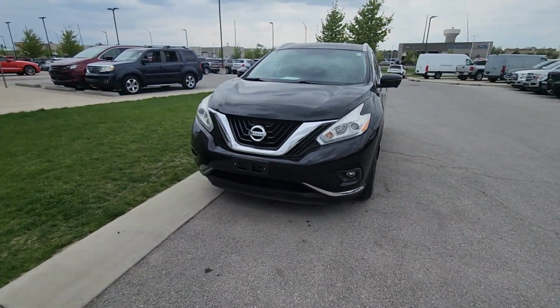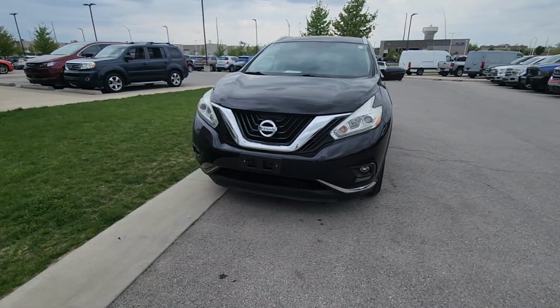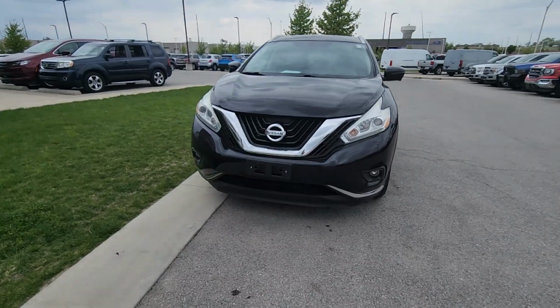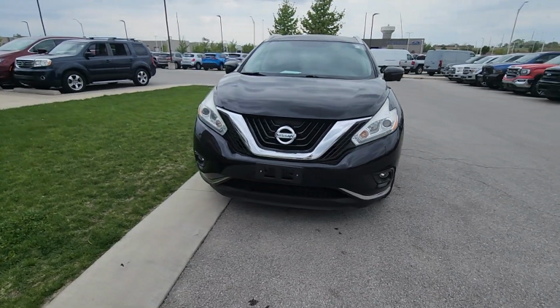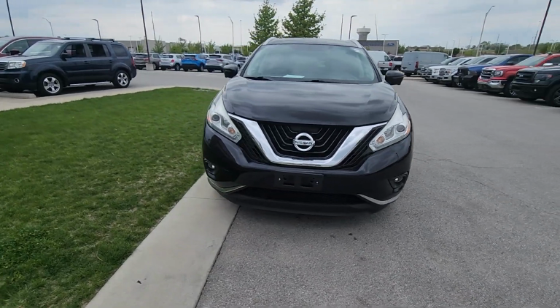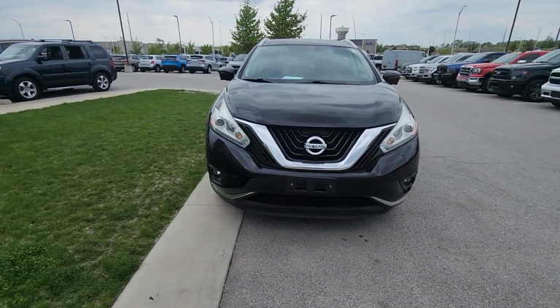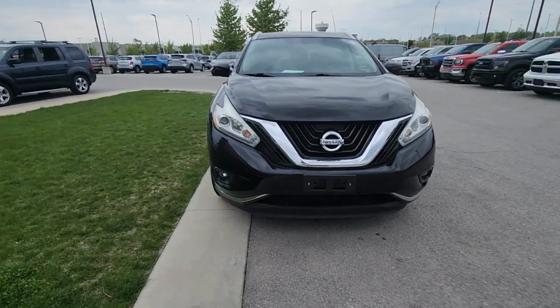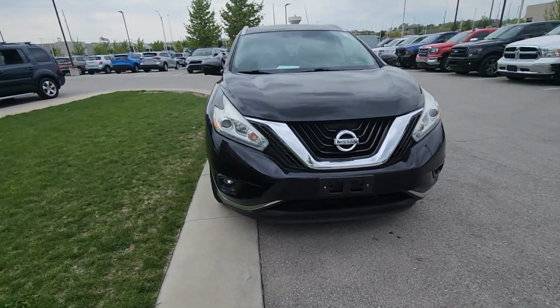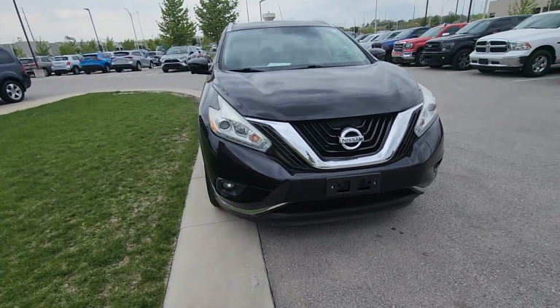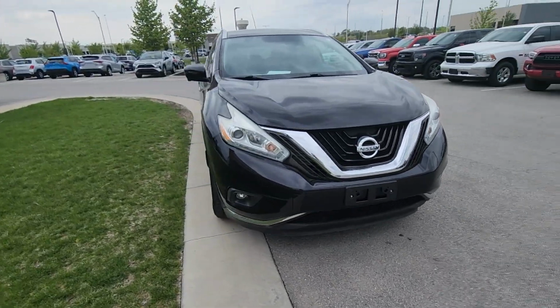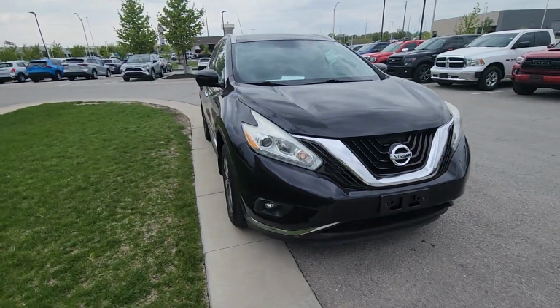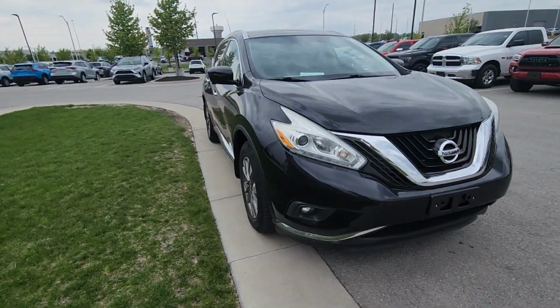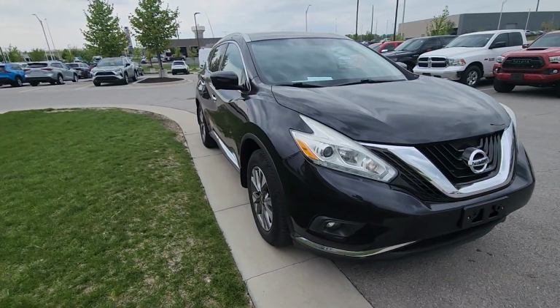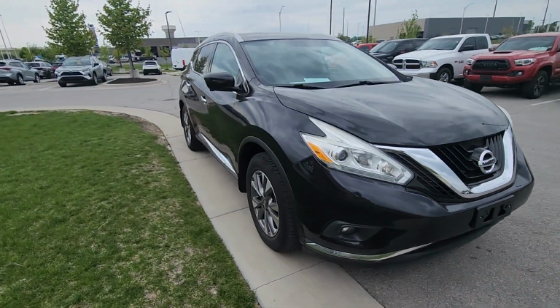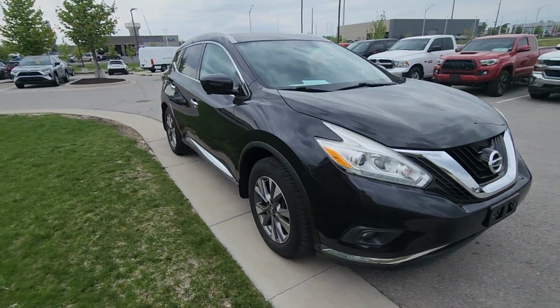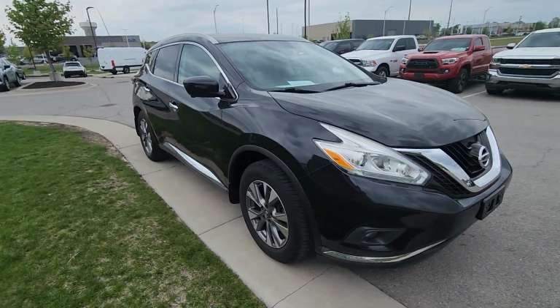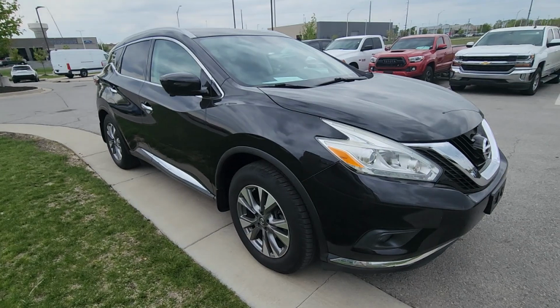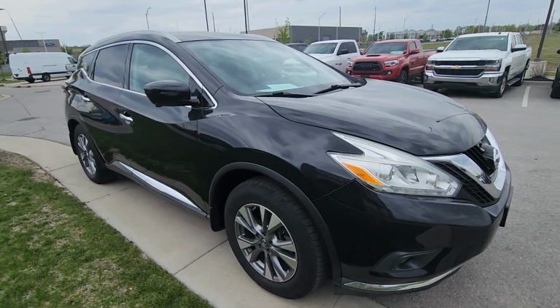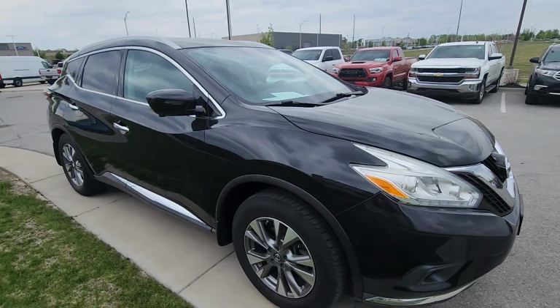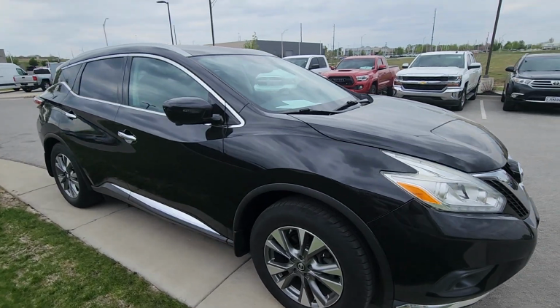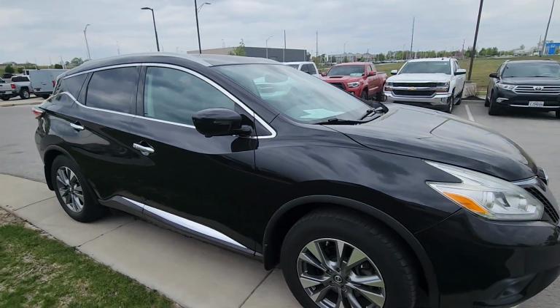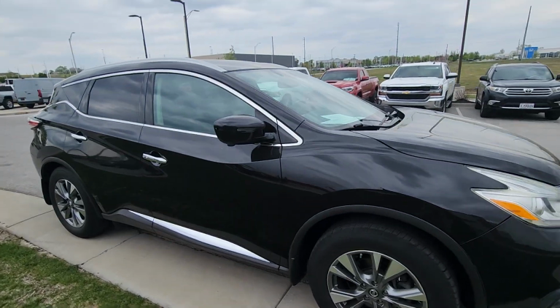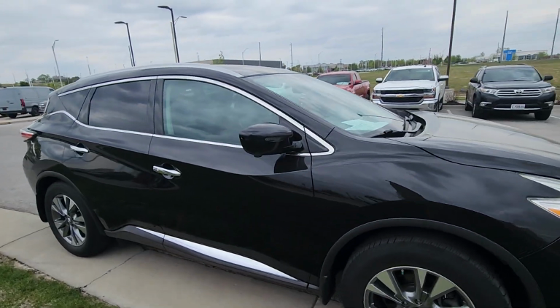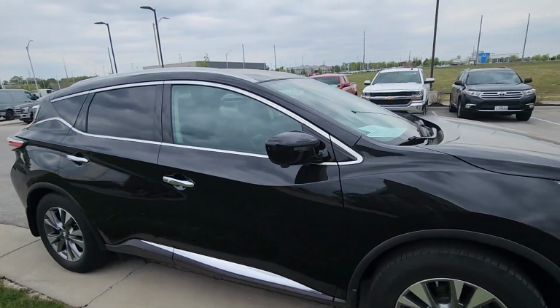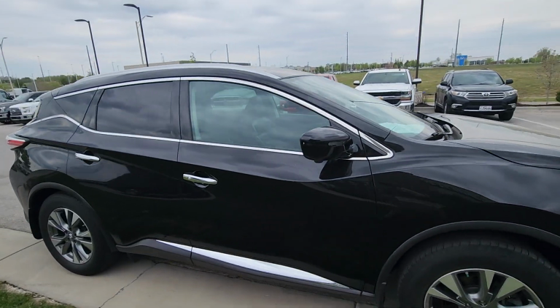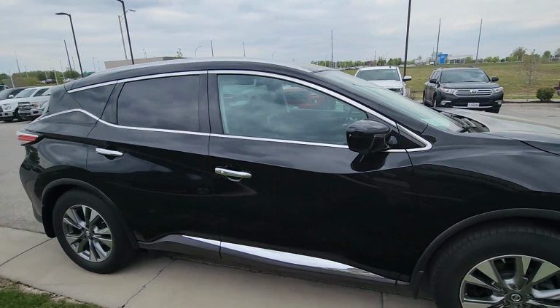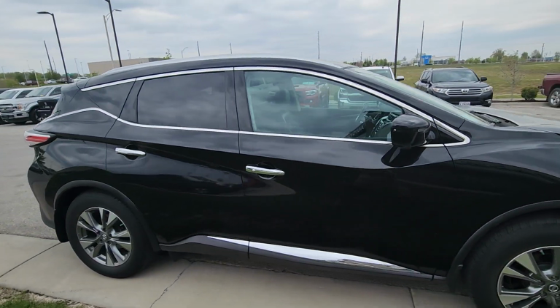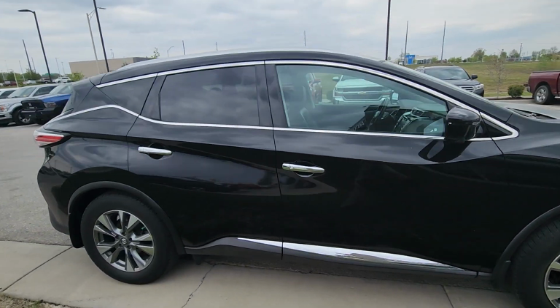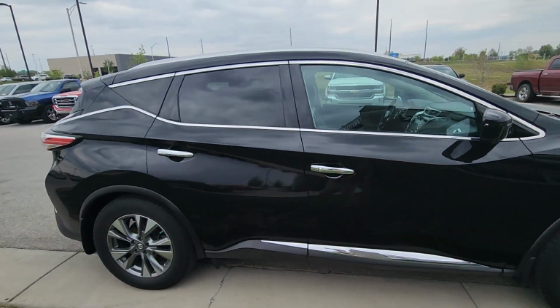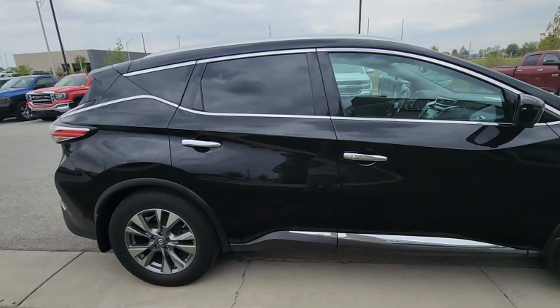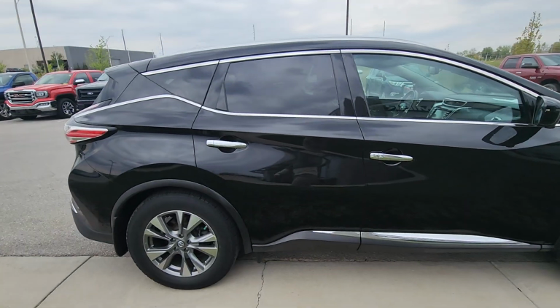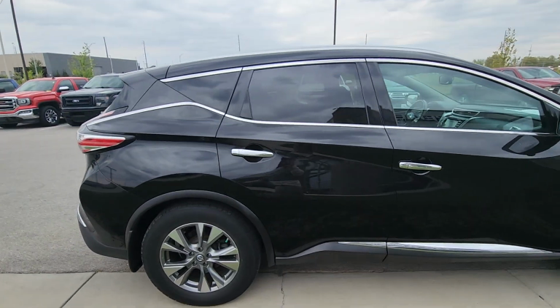Real quick, what I want to do is show you the body of this vehicle and then the interior, letting you know there's no big scratches, dents, damage — nothing like that. And as you can see, the body here is flawless, not a scratch.